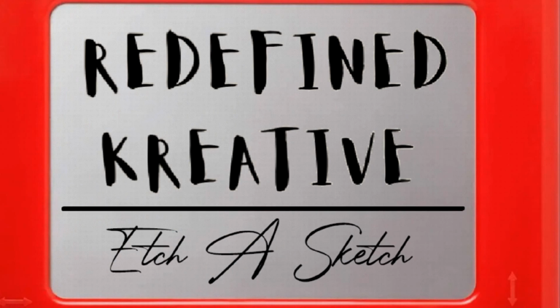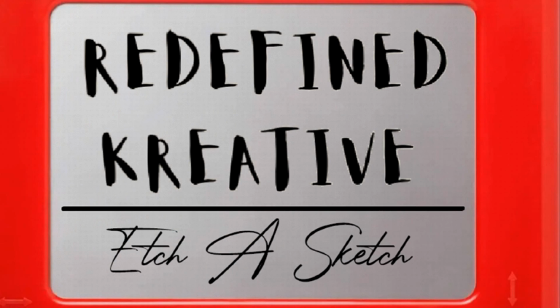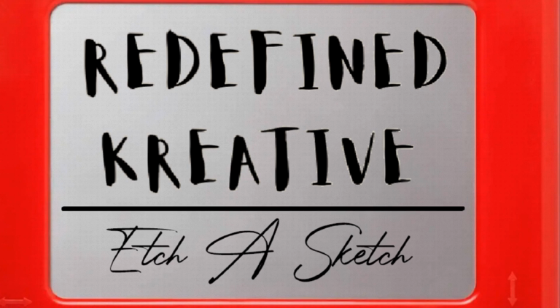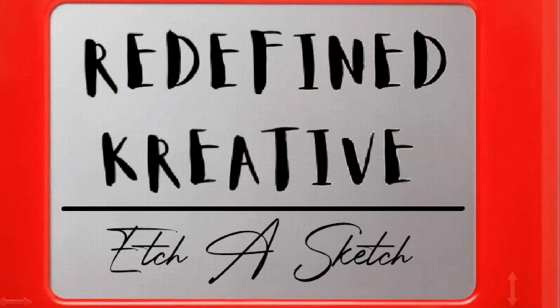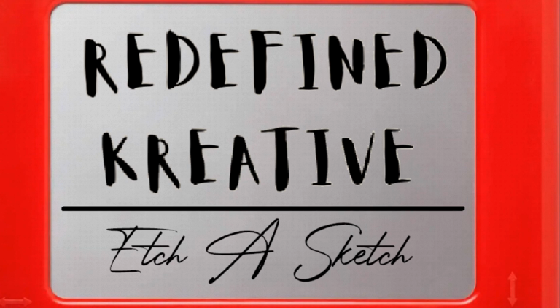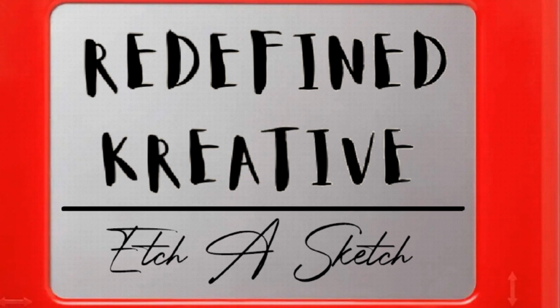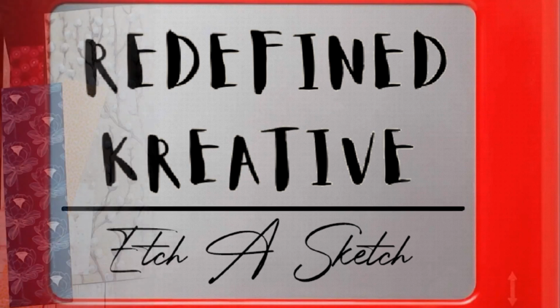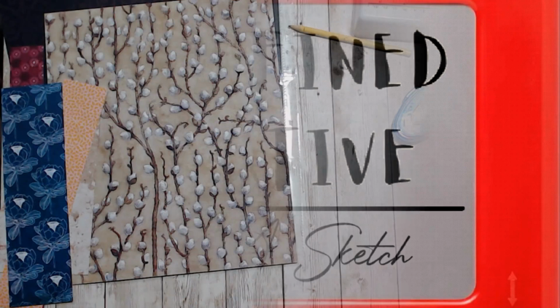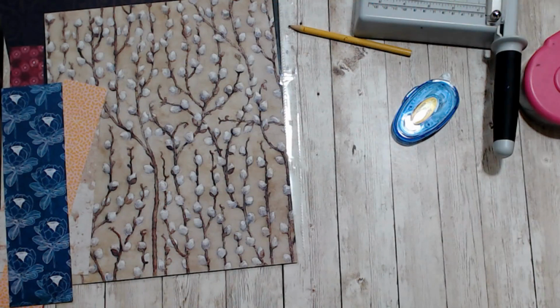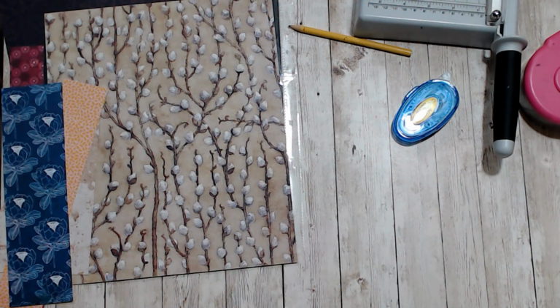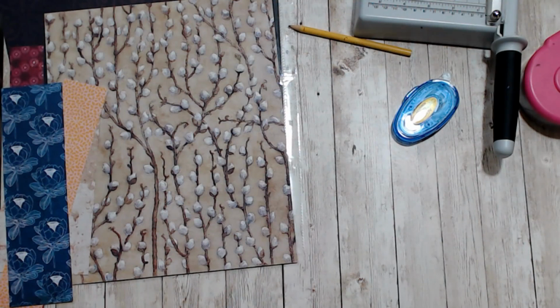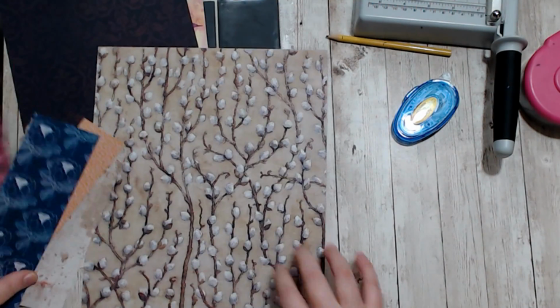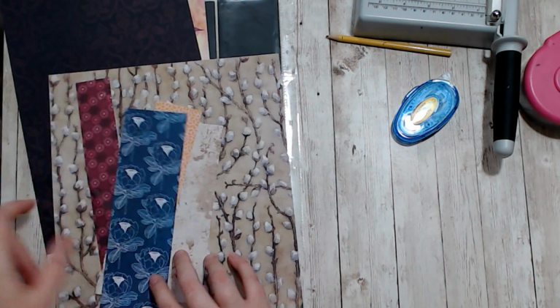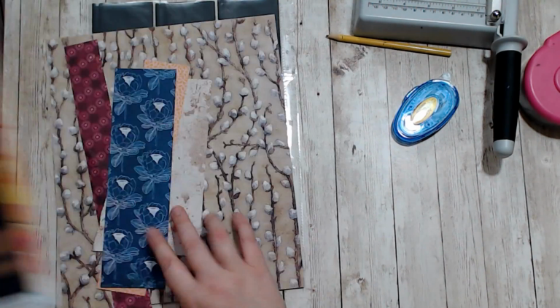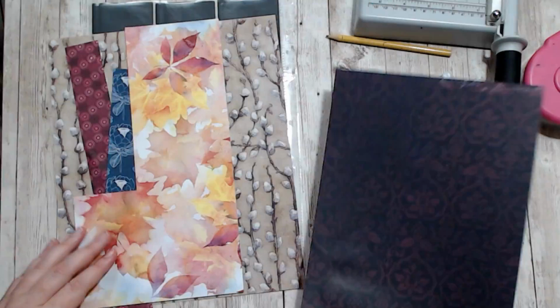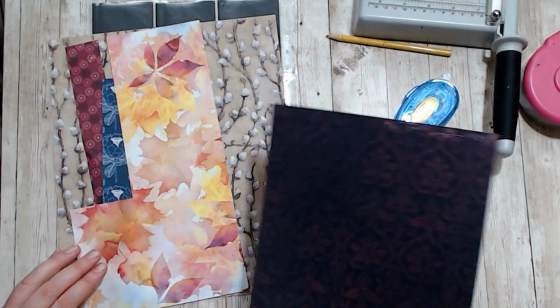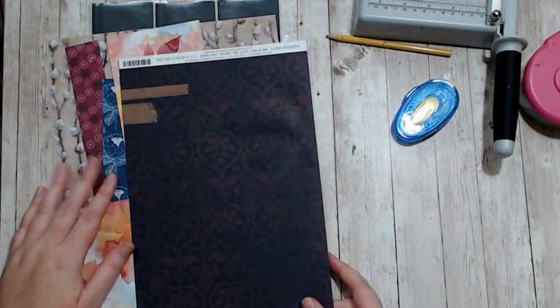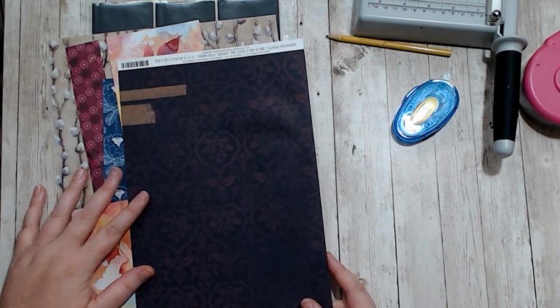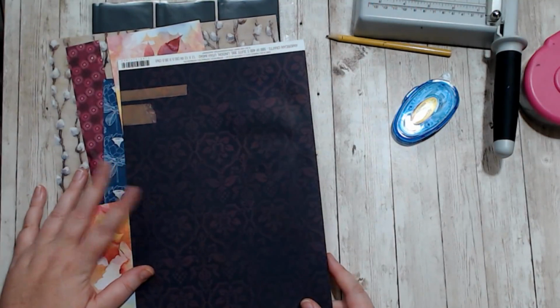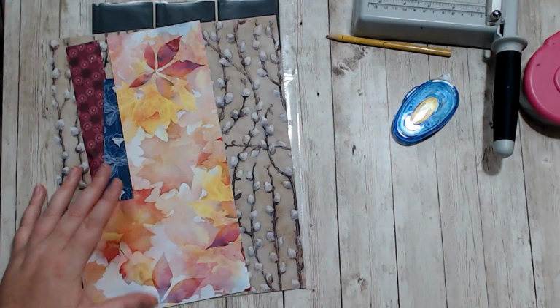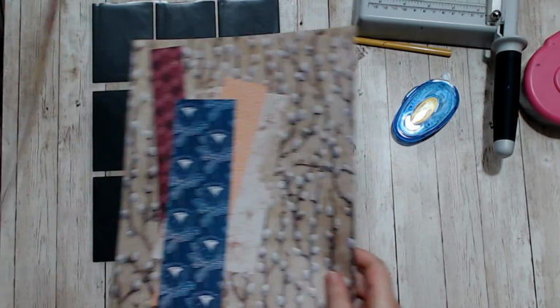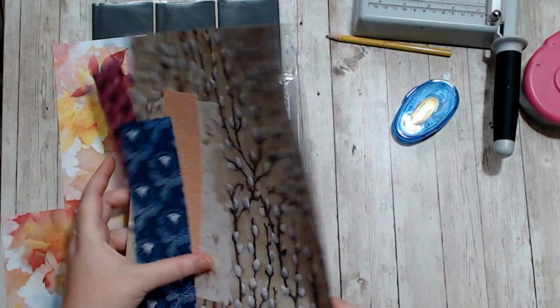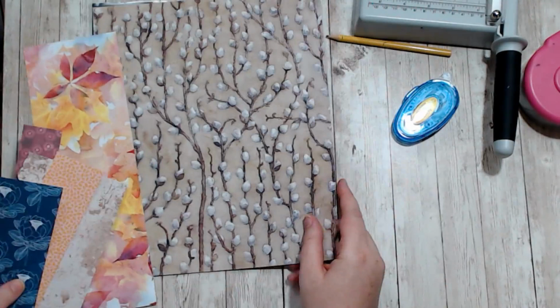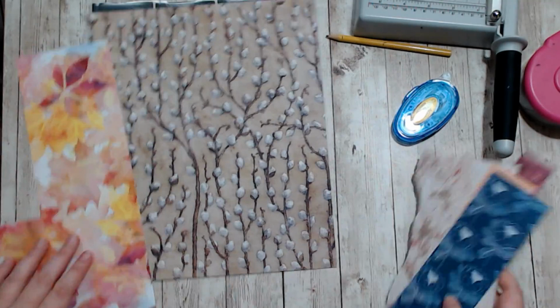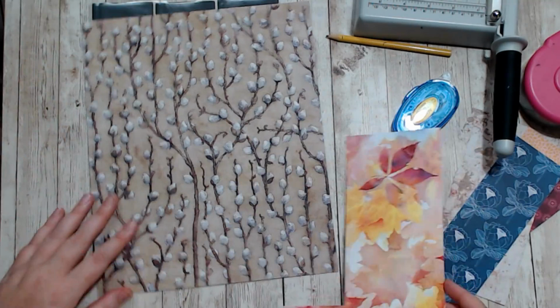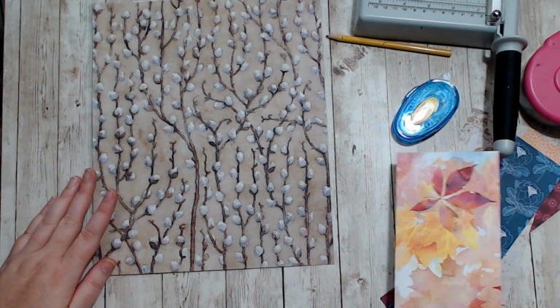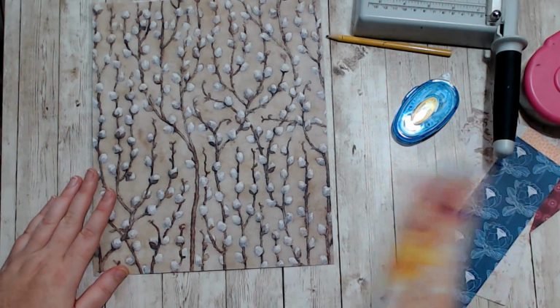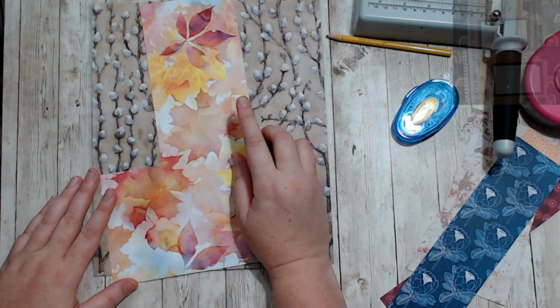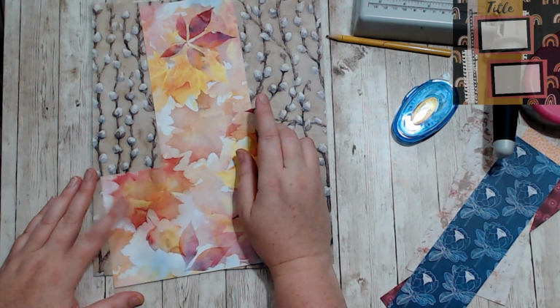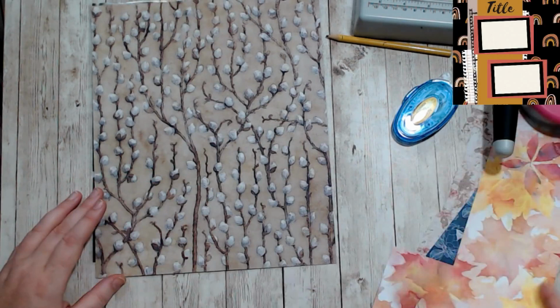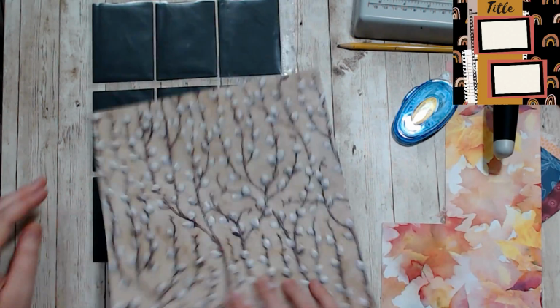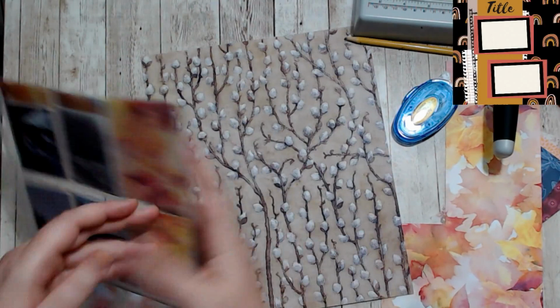Hello, it's Holly with Ivy Cool Creations and today we are working on a Redefine Creative Etch-a-Sketch. Today is sketch day 14 and I have turned this one into a pocket page.